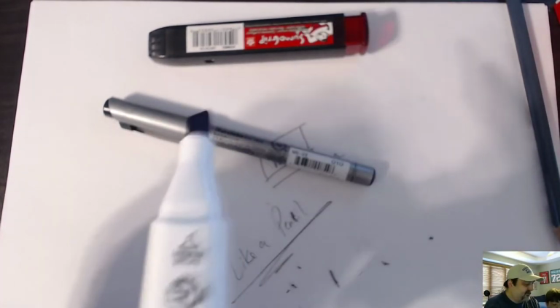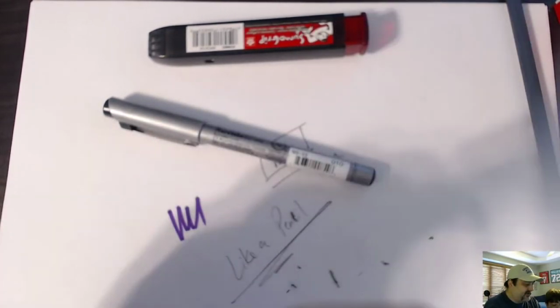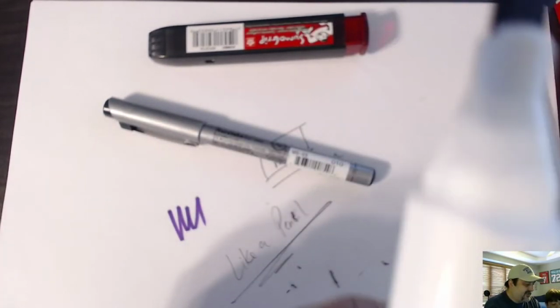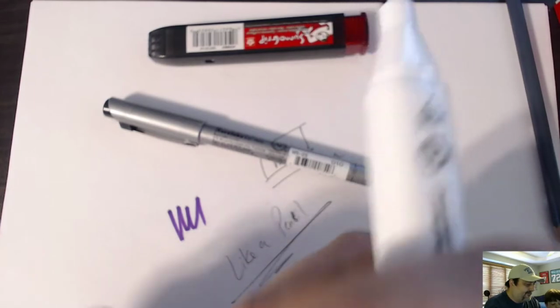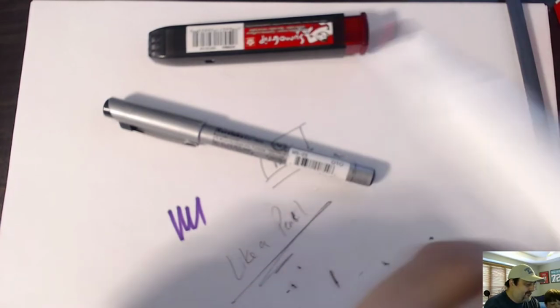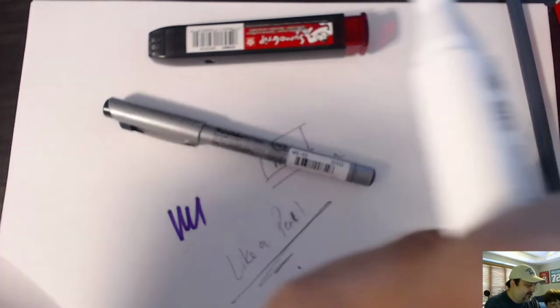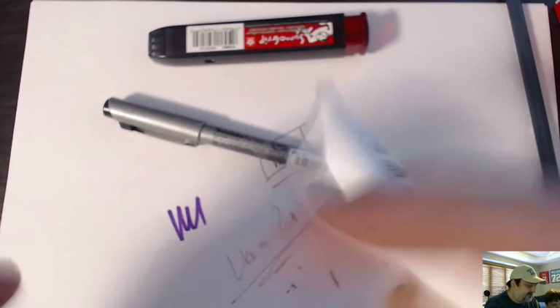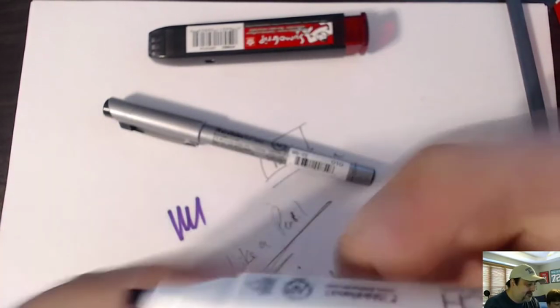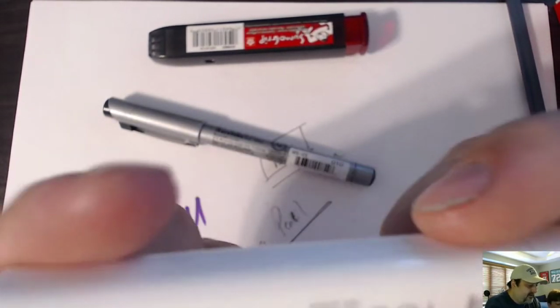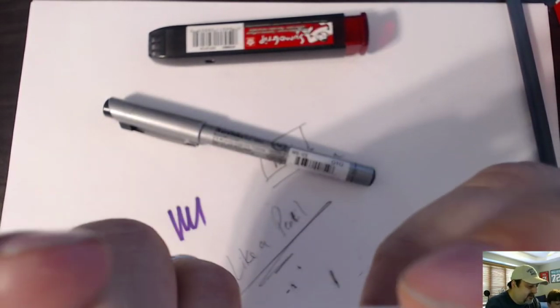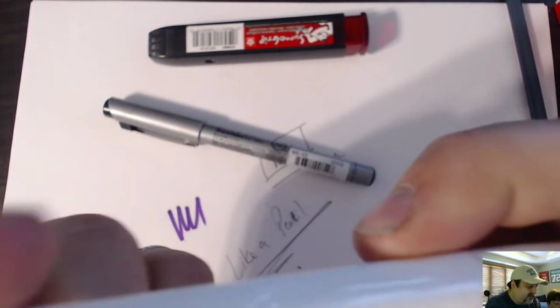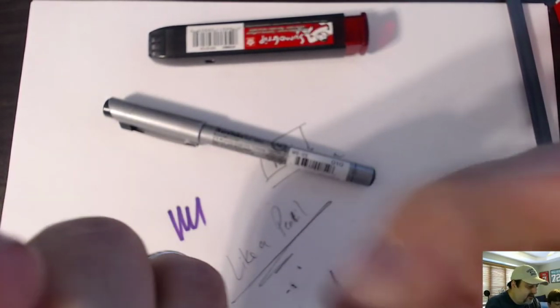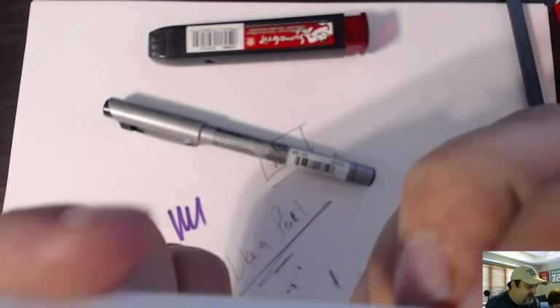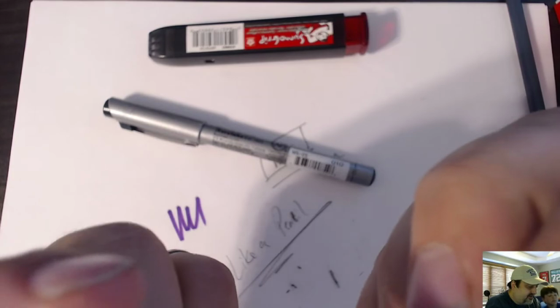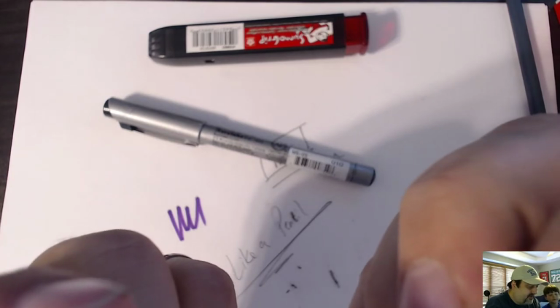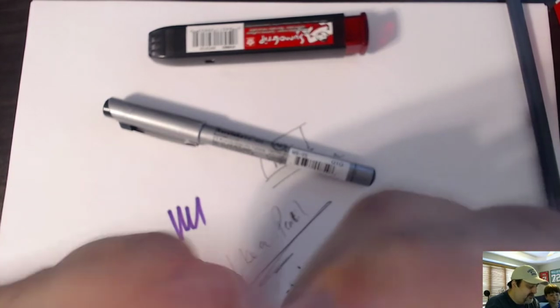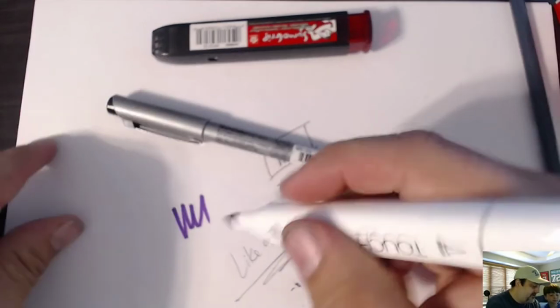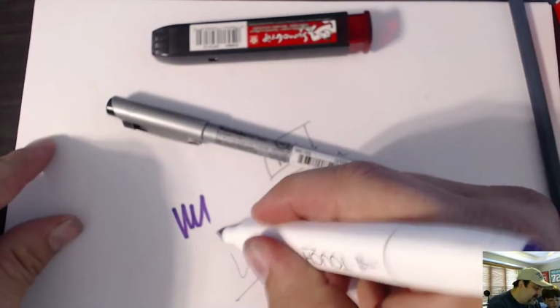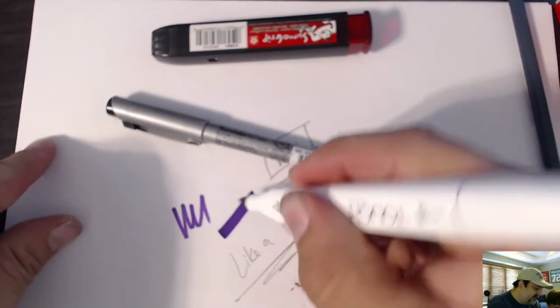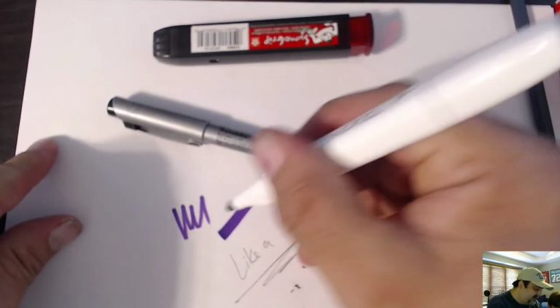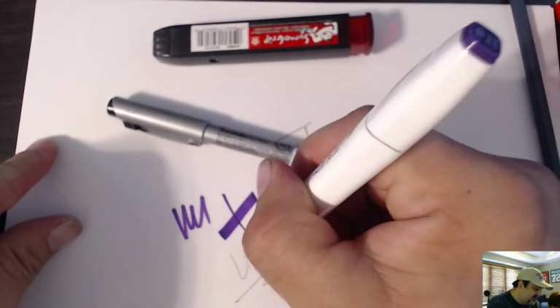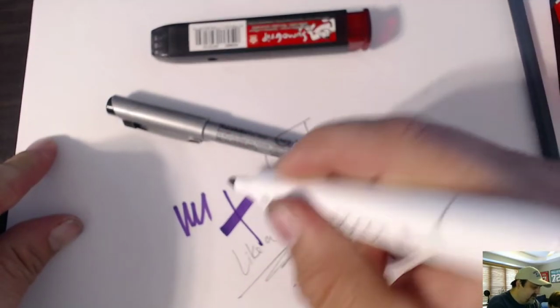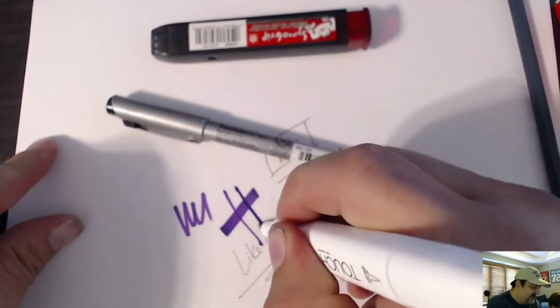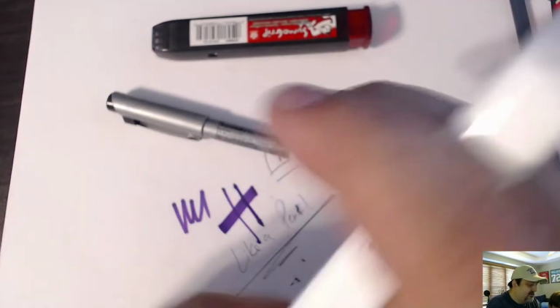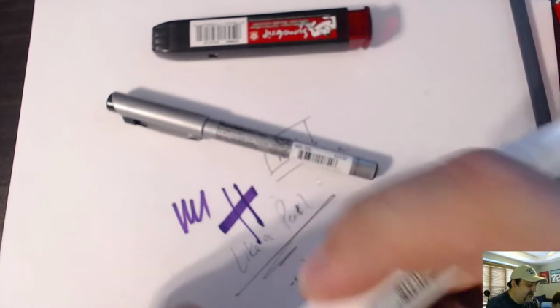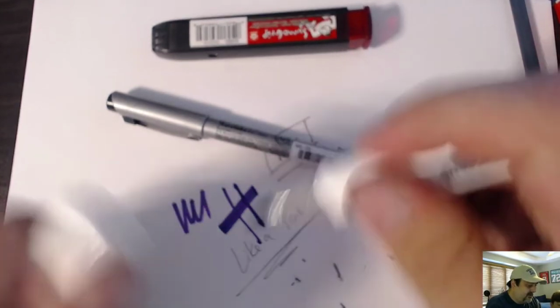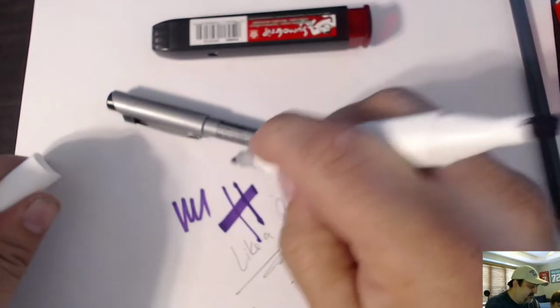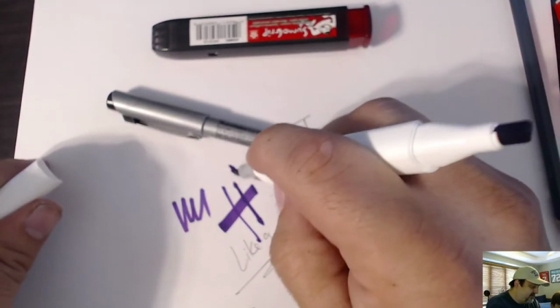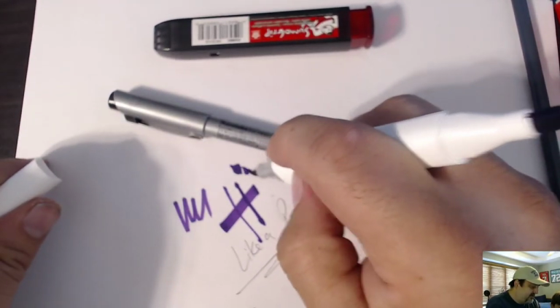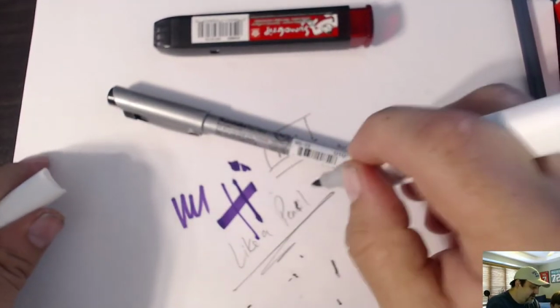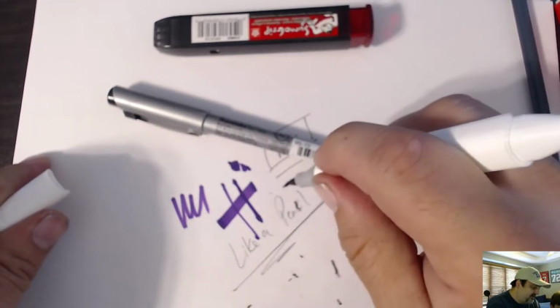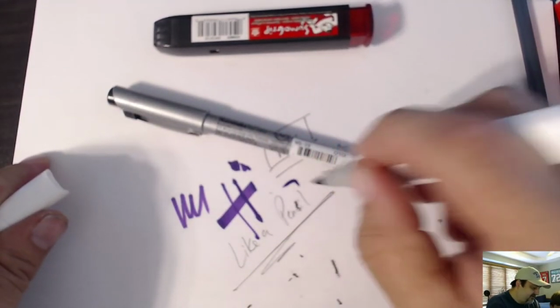You get the double tip — the brush and the medium broad. And that's a really nice soft brush tip.